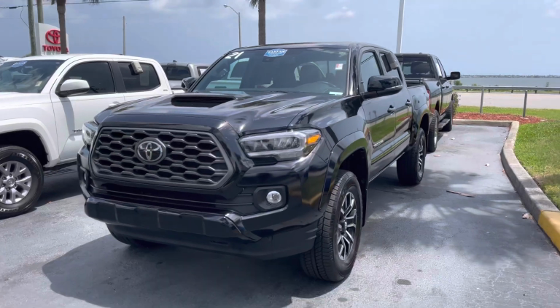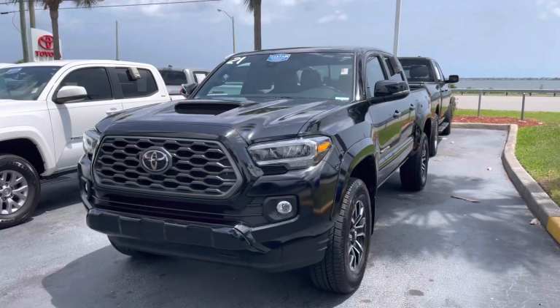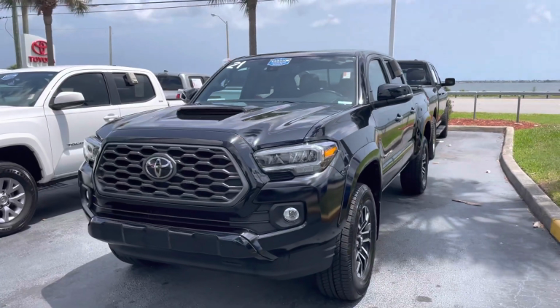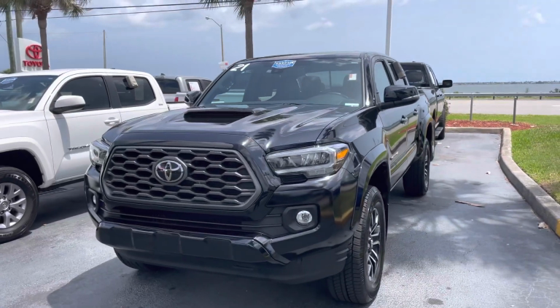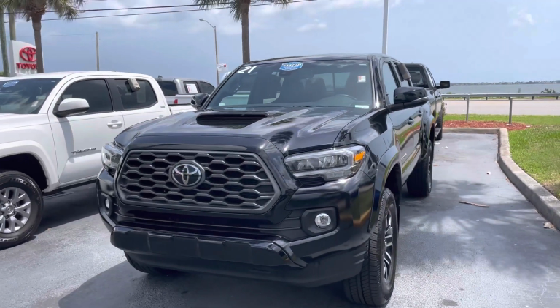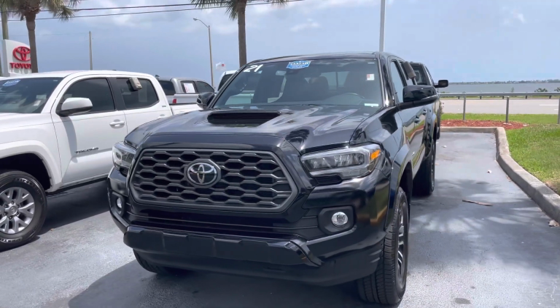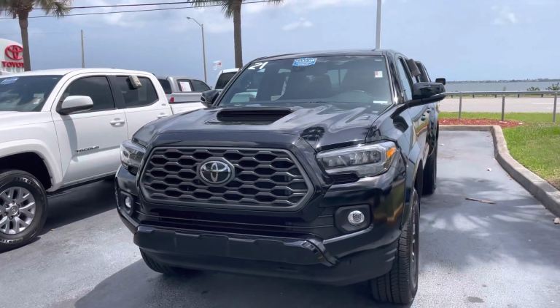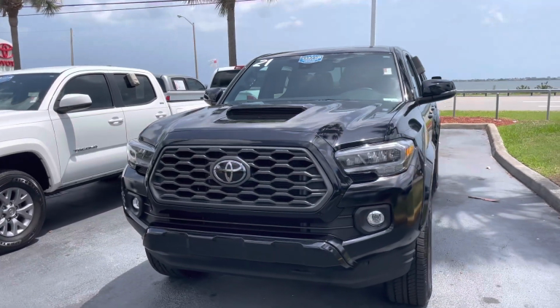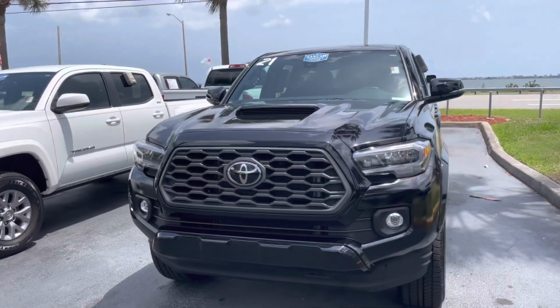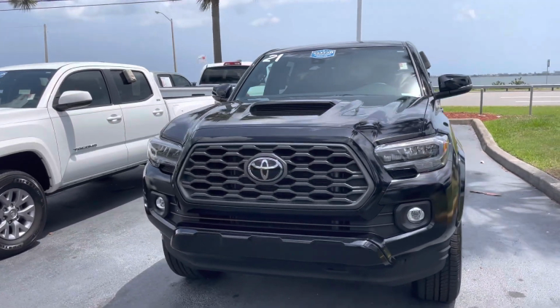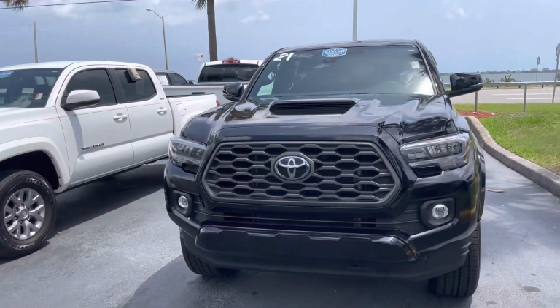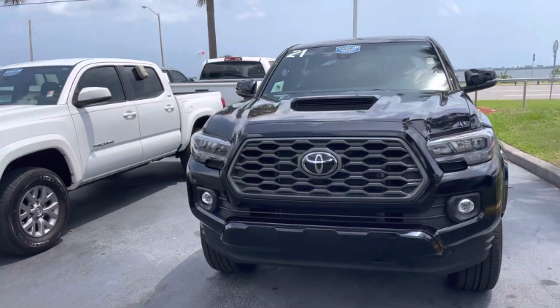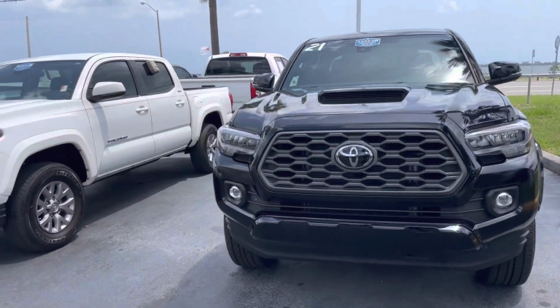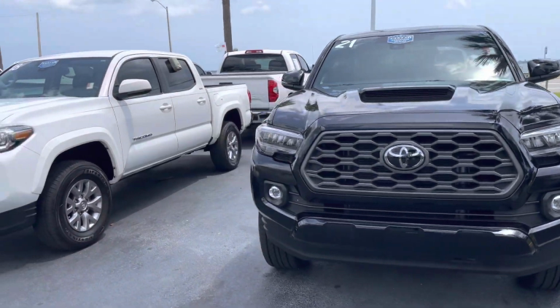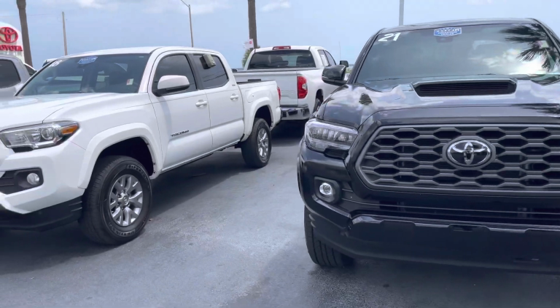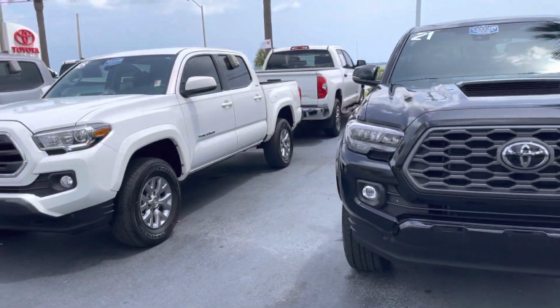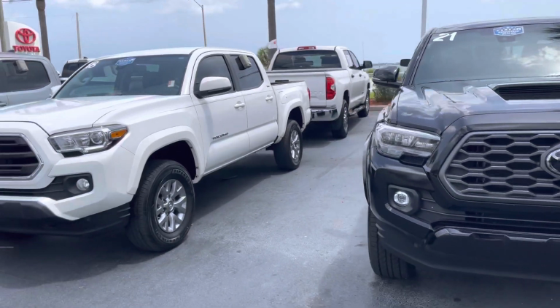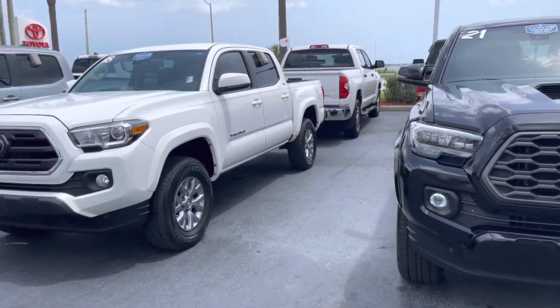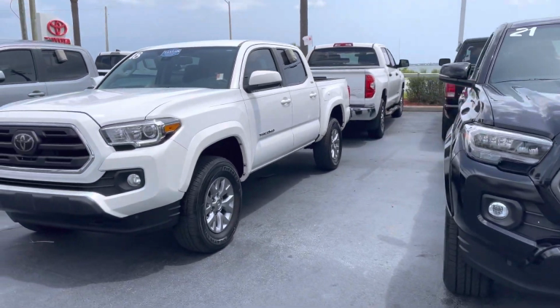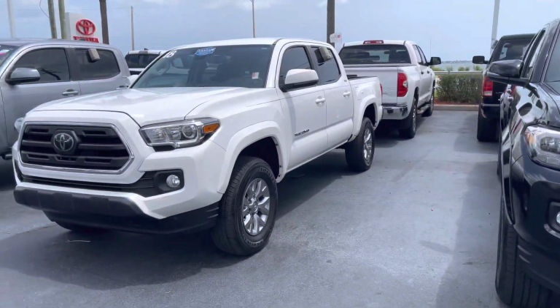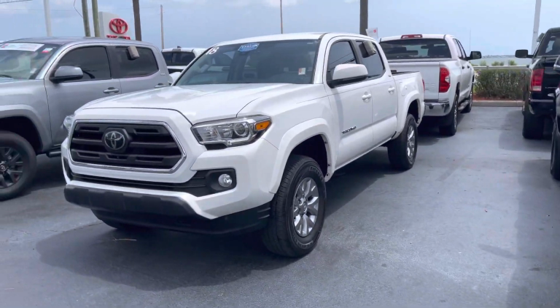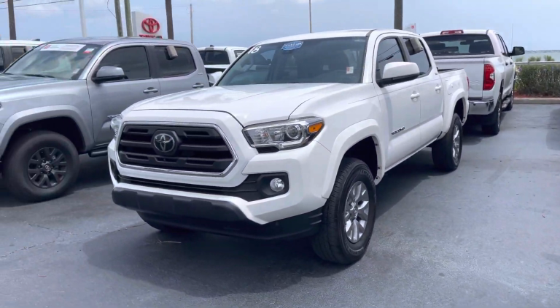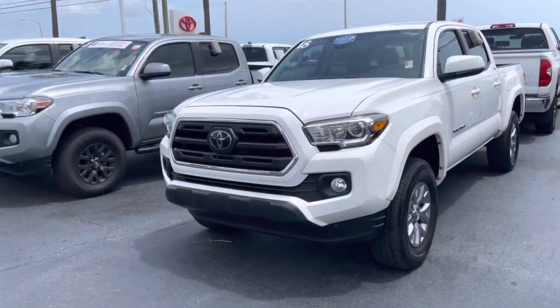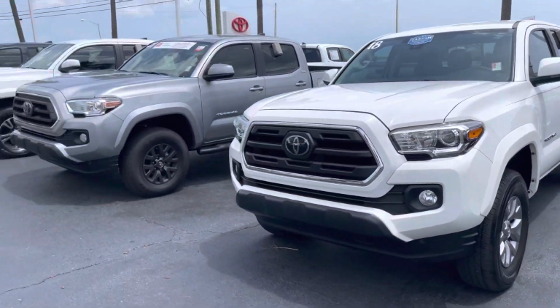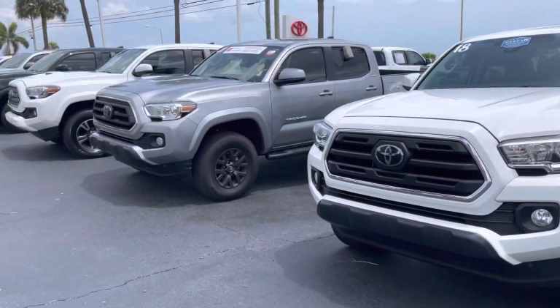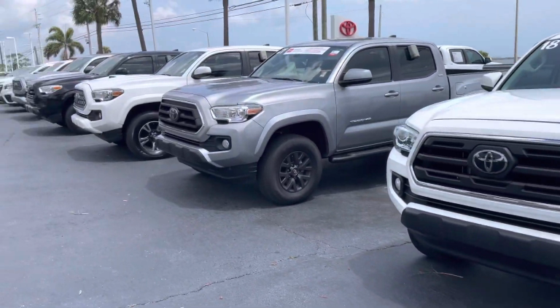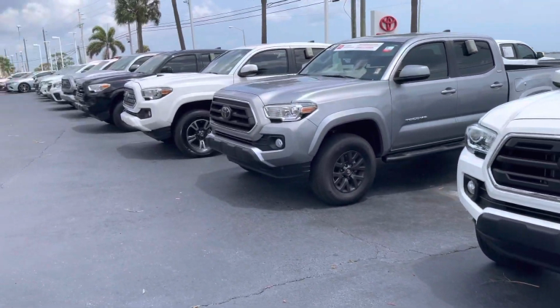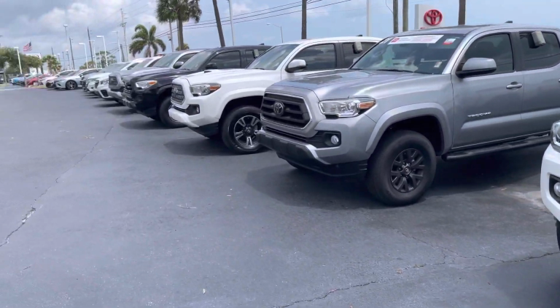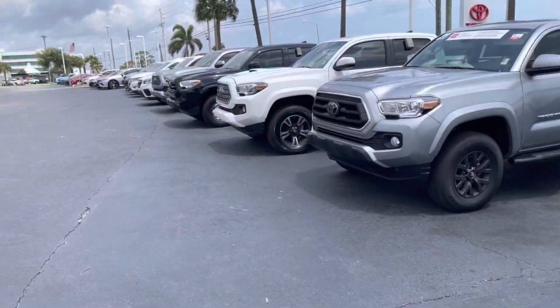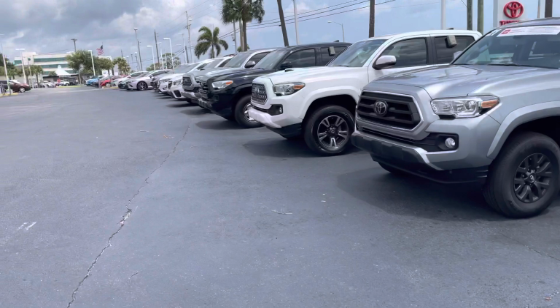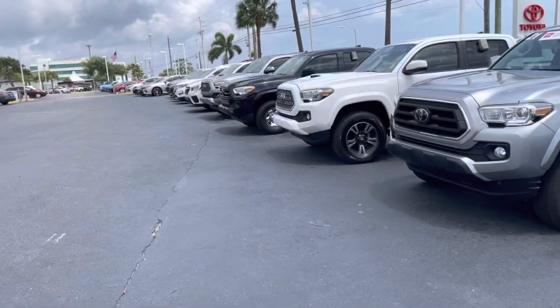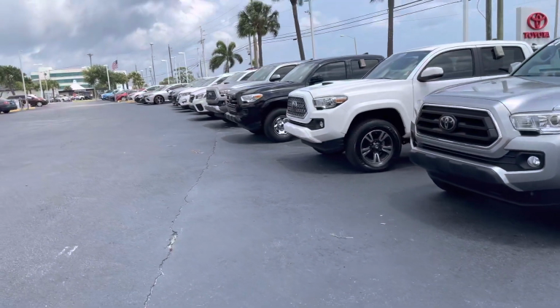Hey David, this is Taylor with Toyota of Melbourne. I am standing here in front of my pre-owned inventory and I want to make a quick walk around video for you. And as you can see, I have tons of pre-owned inventory.